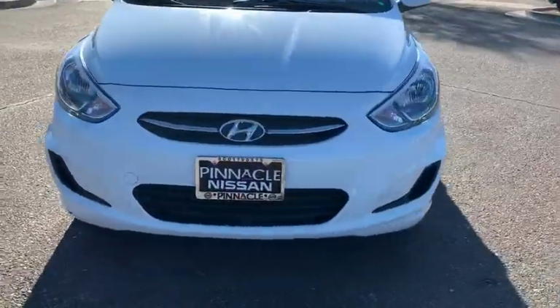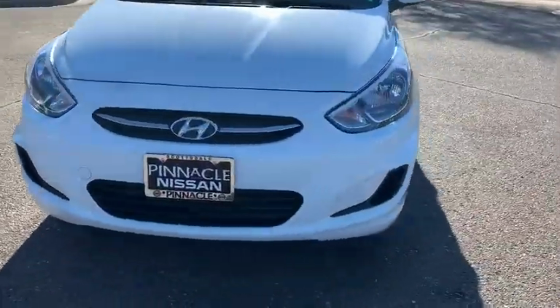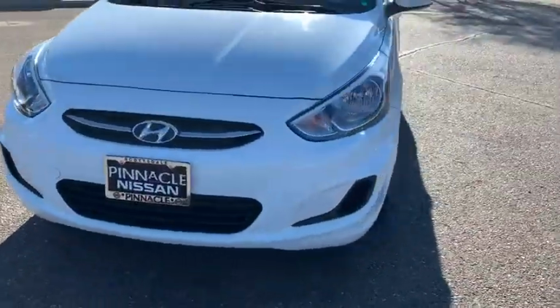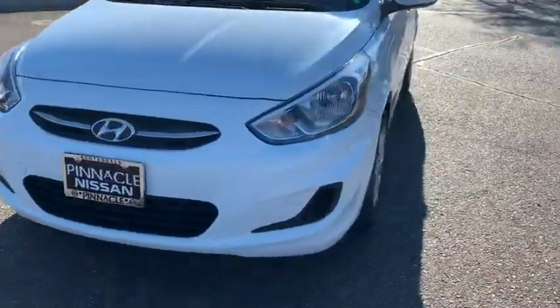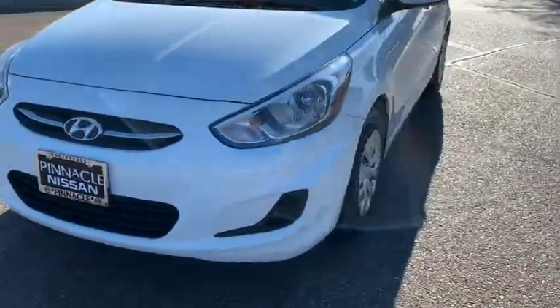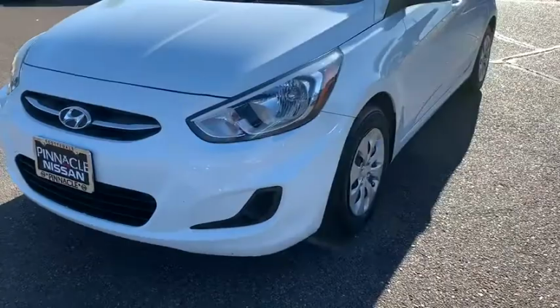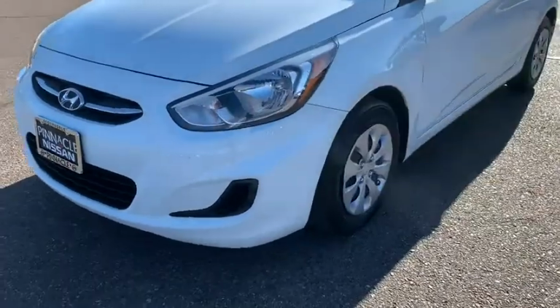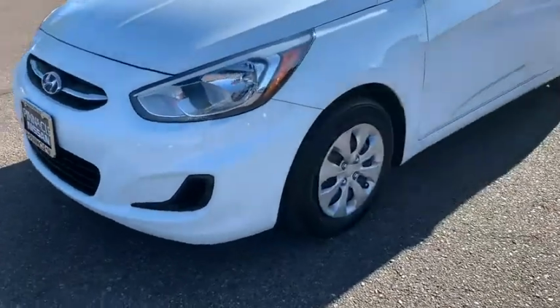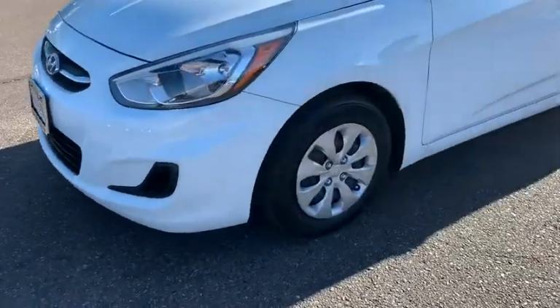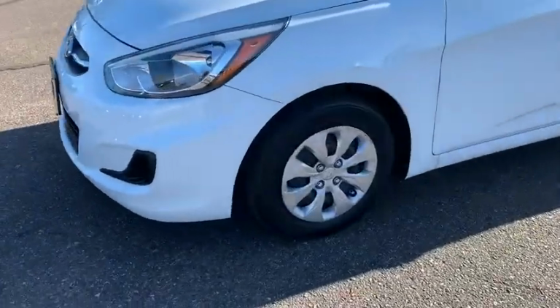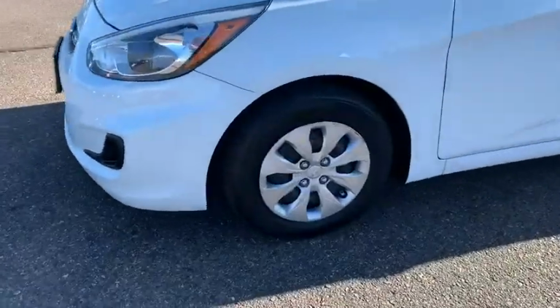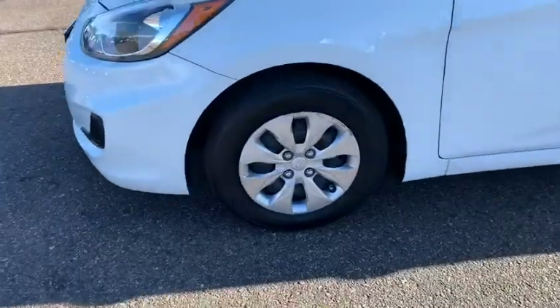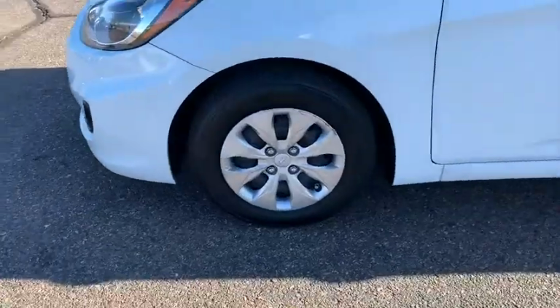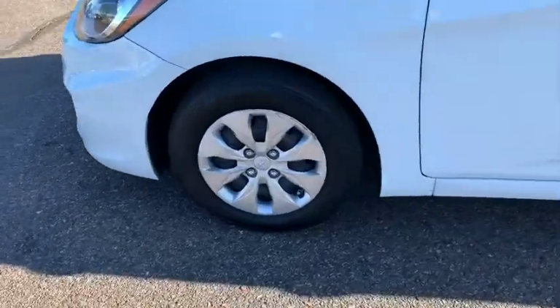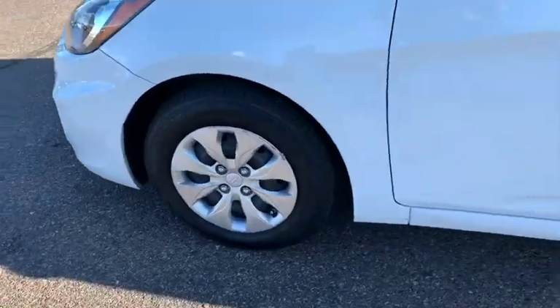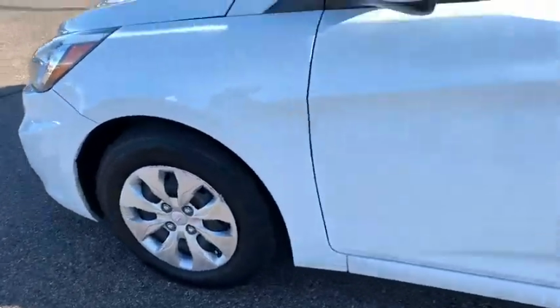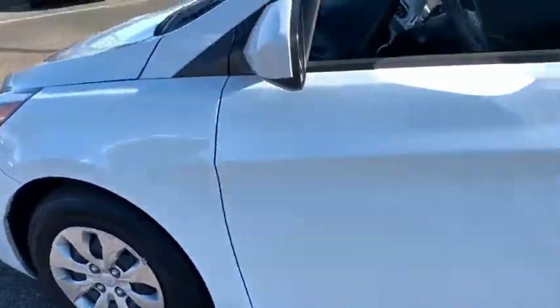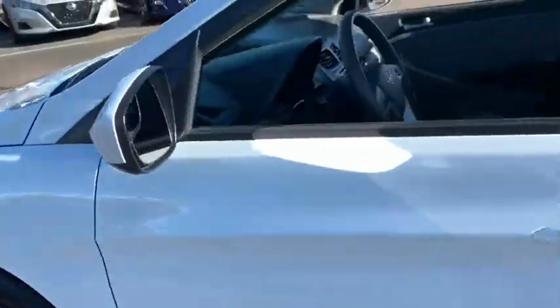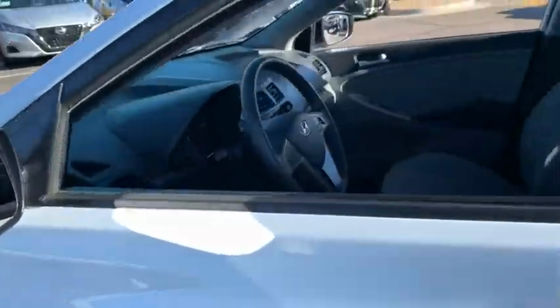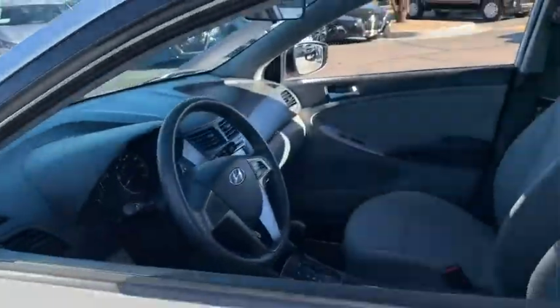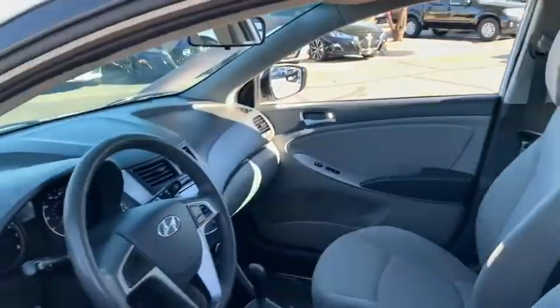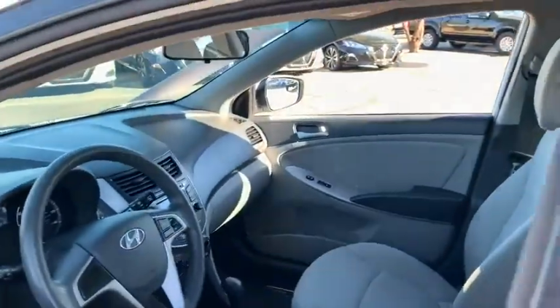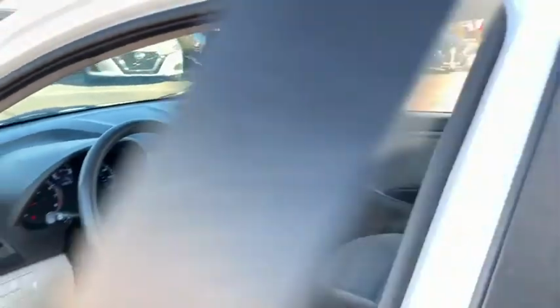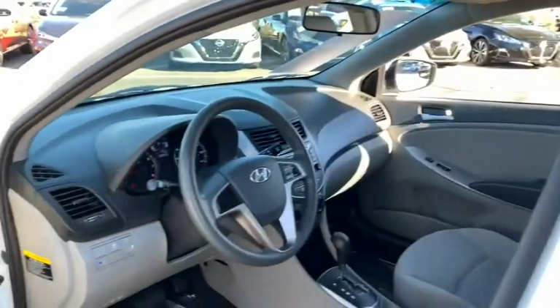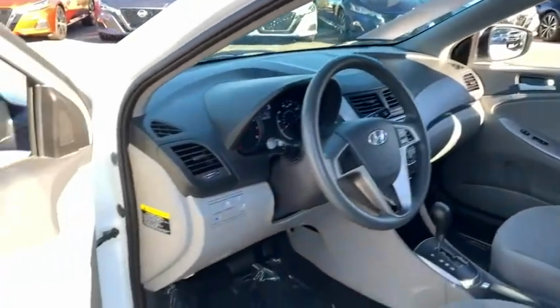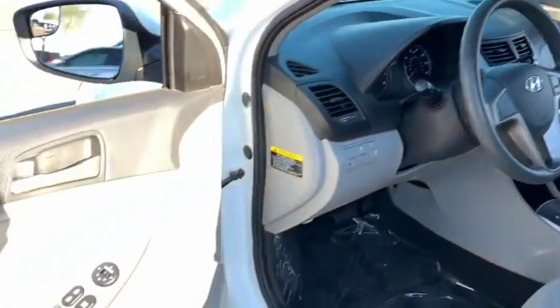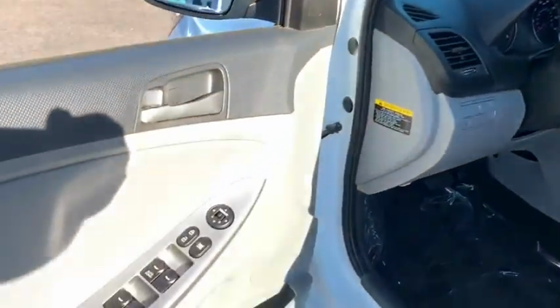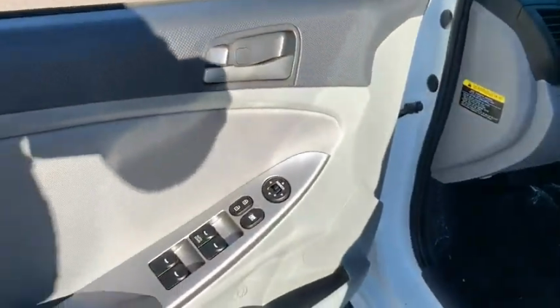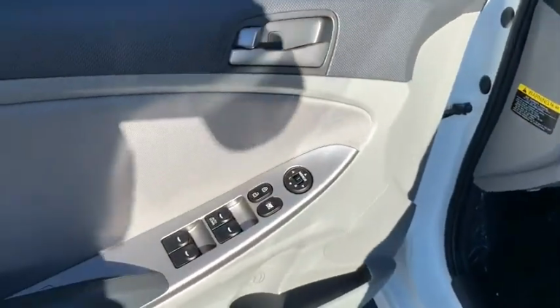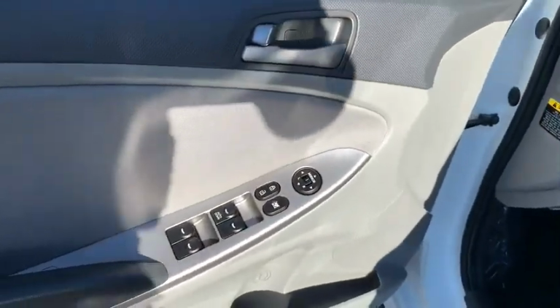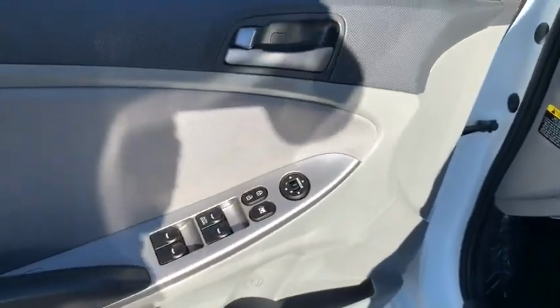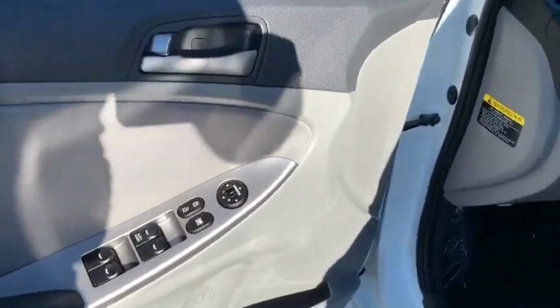Remote keyless entry, brake assist, panic alarm, rear window wiper, cloth seat trim, driver vanity mirror, front reading lamp, tilt steering wheel, front bucket seat.